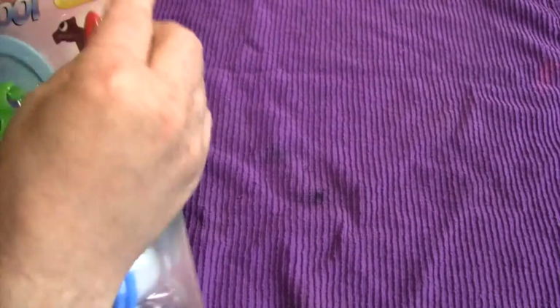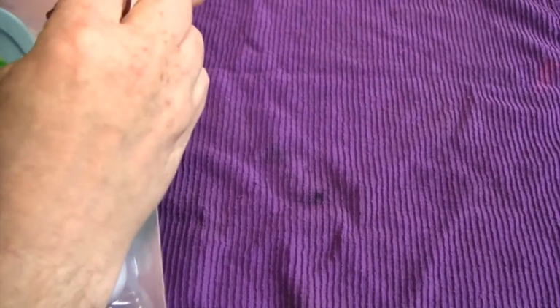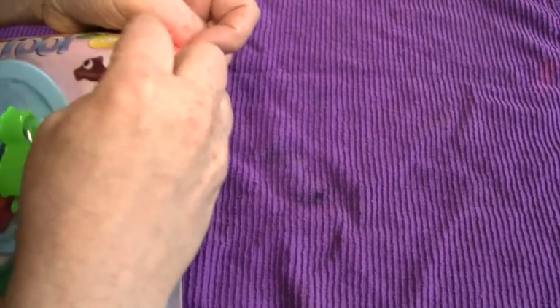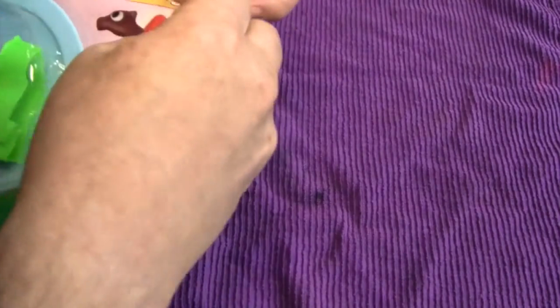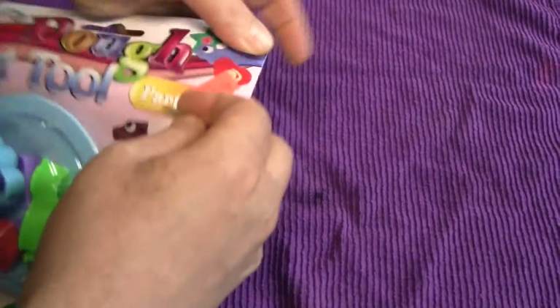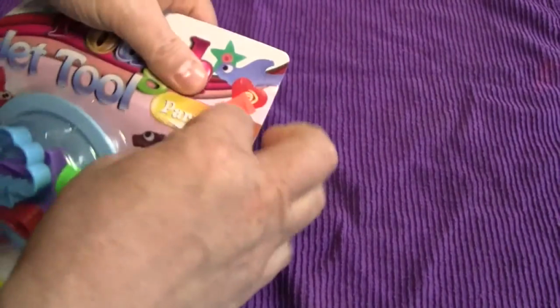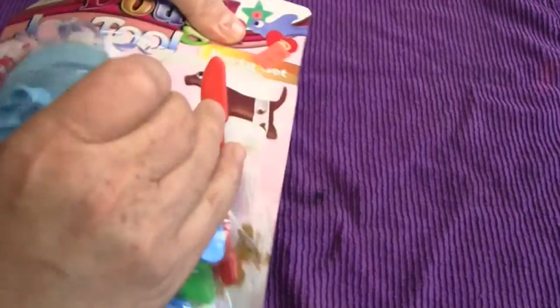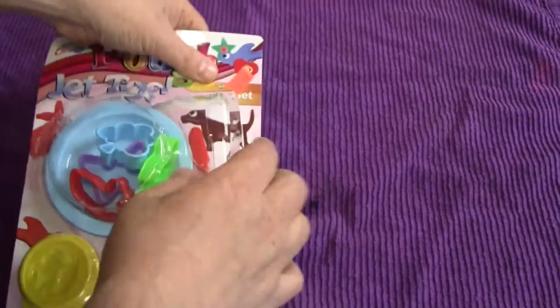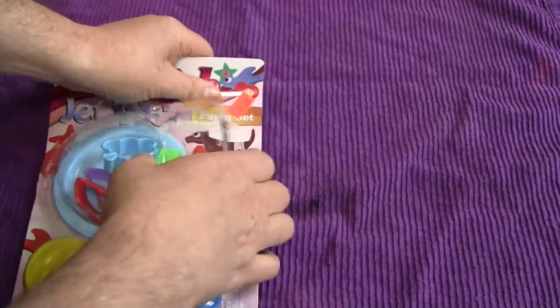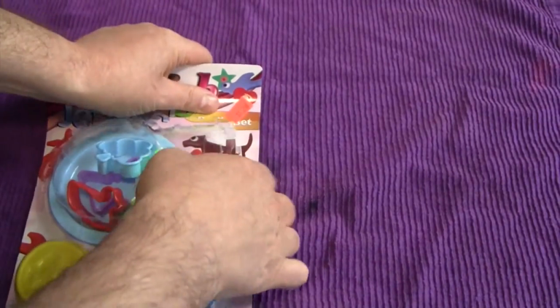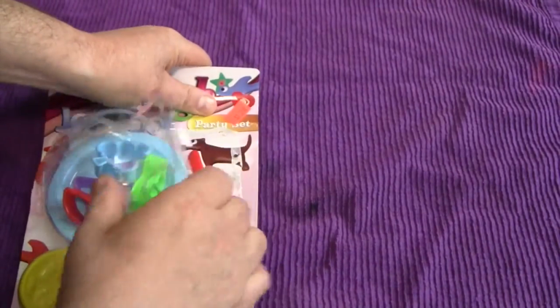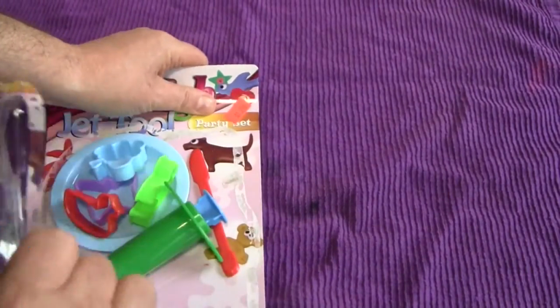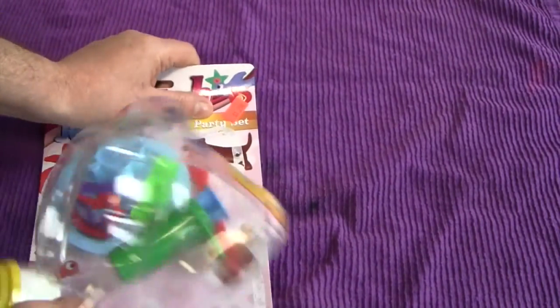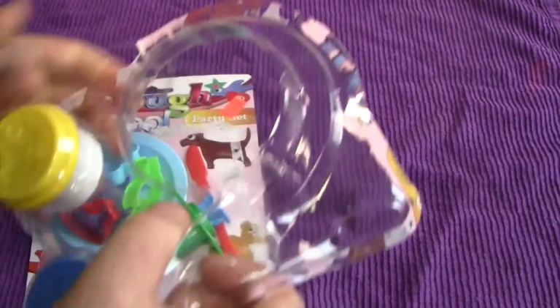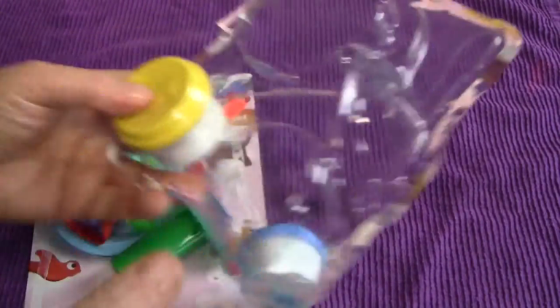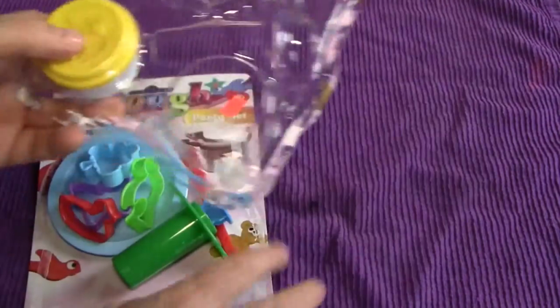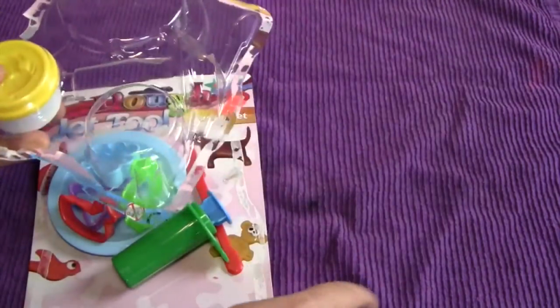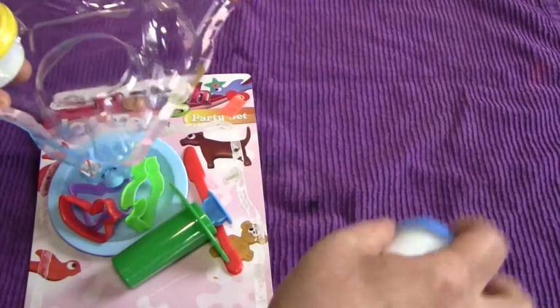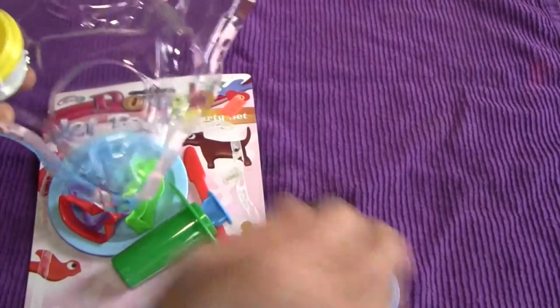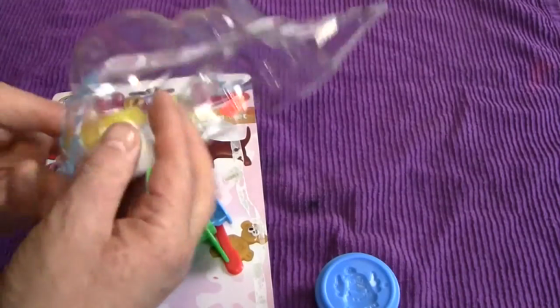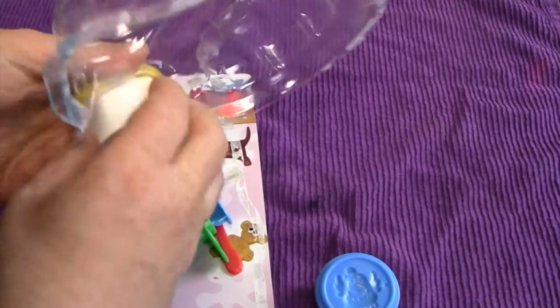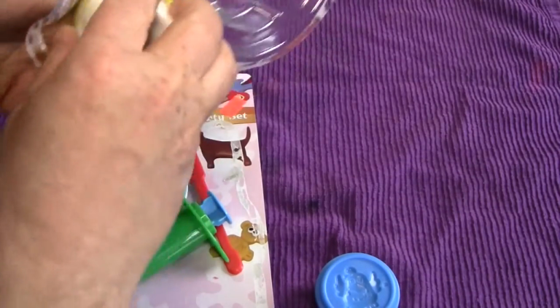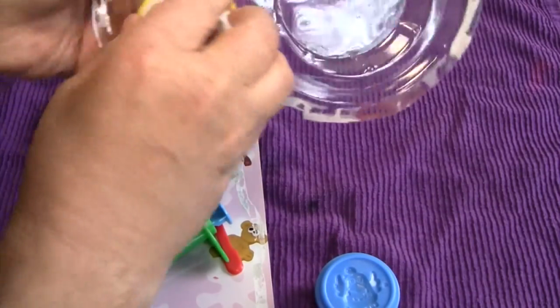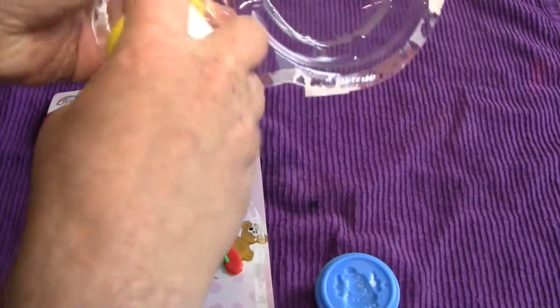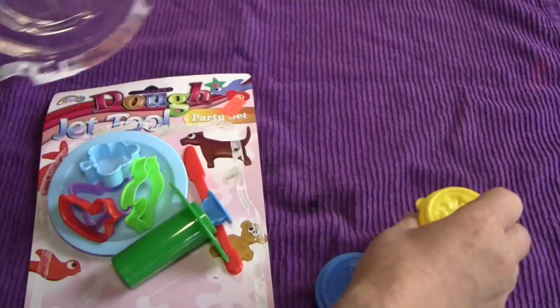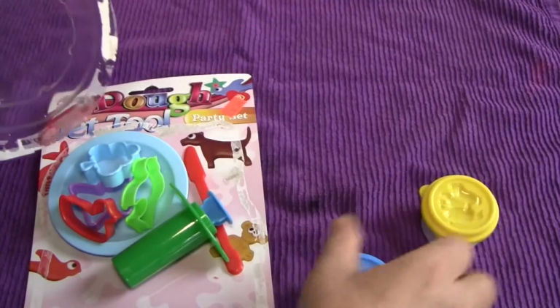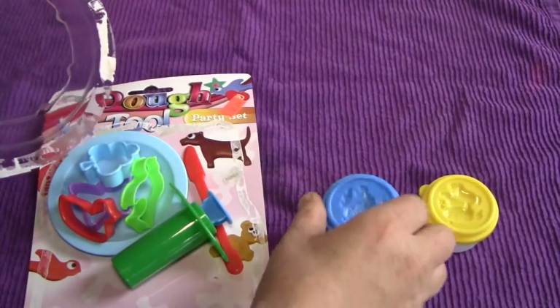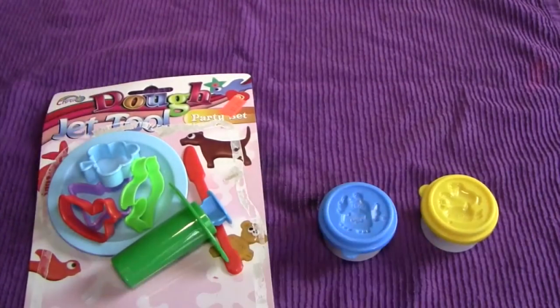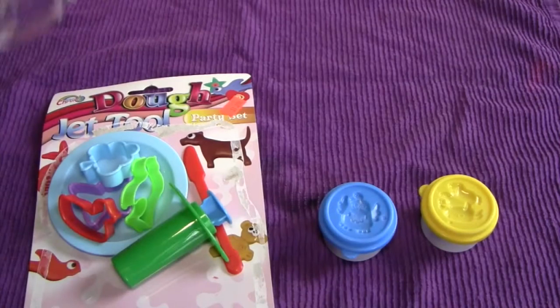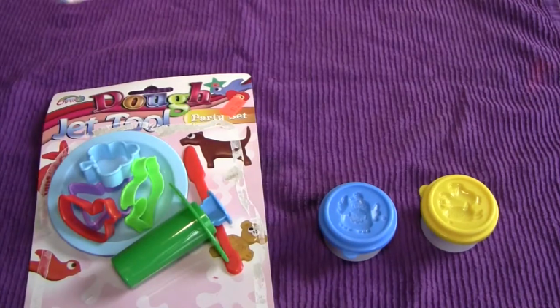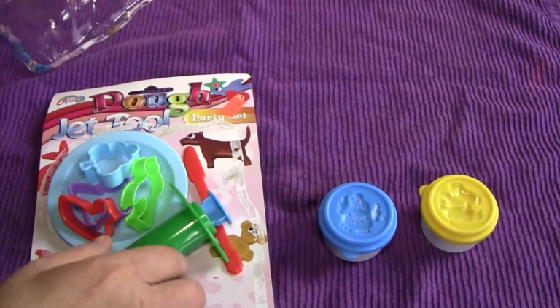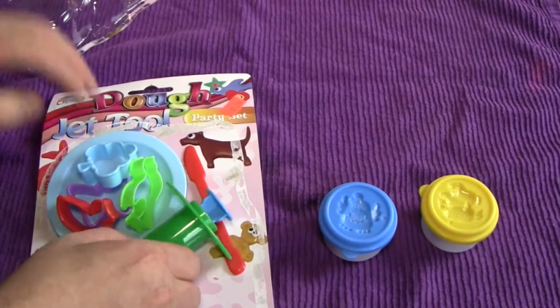Let's find the plastic edge here that we open these things by. And here we go. You got some dough — blue dough, yellow dough — and then we have all these pieces here.